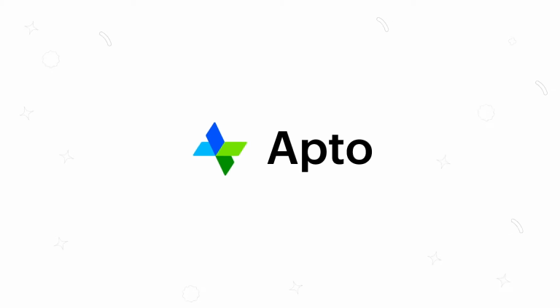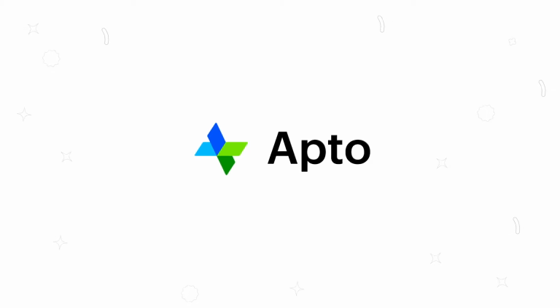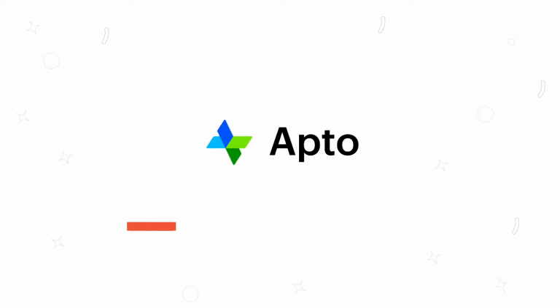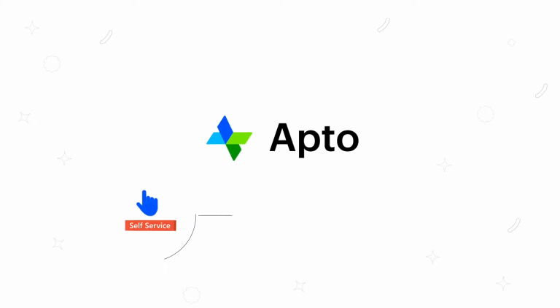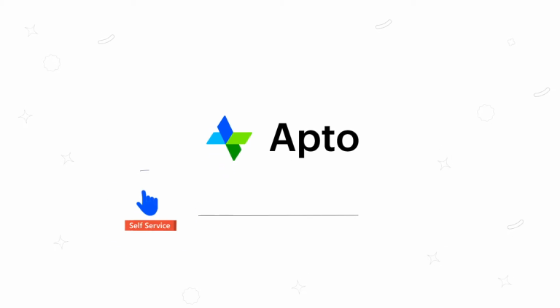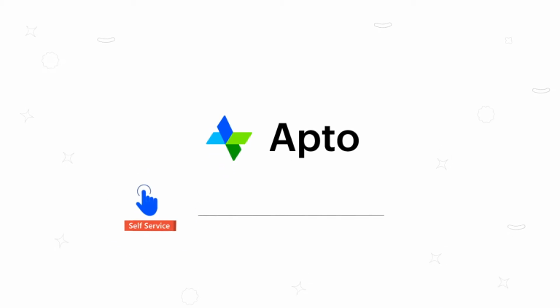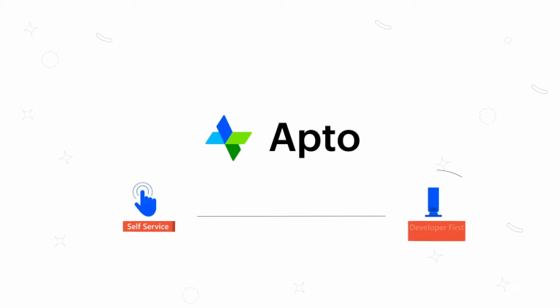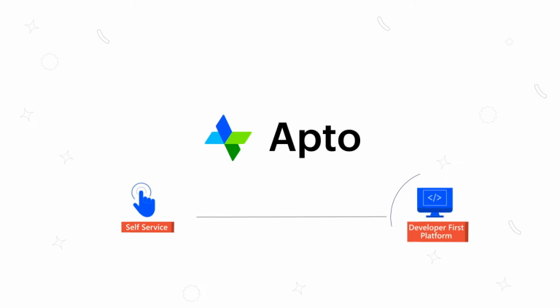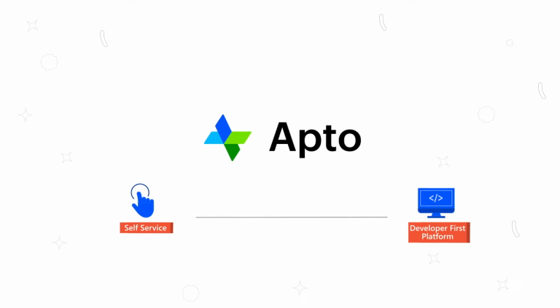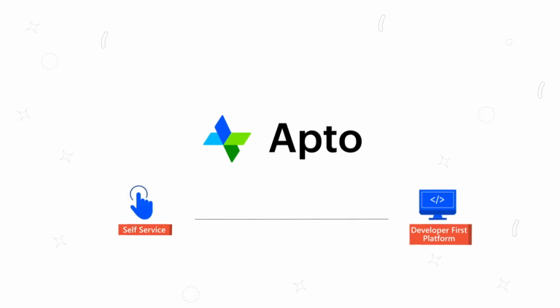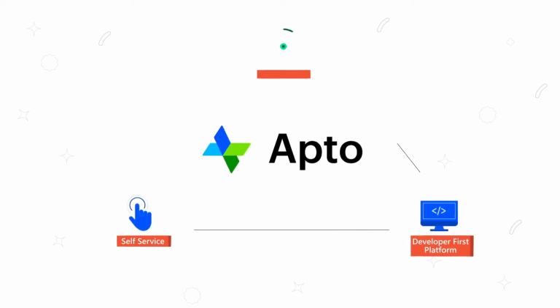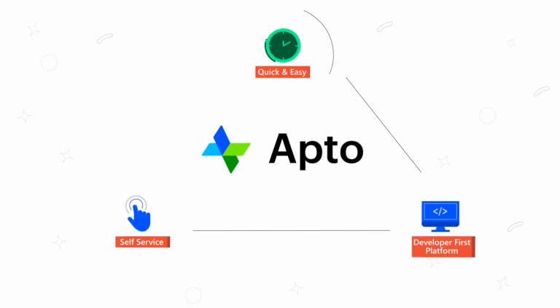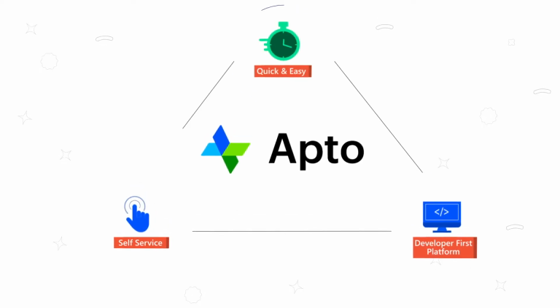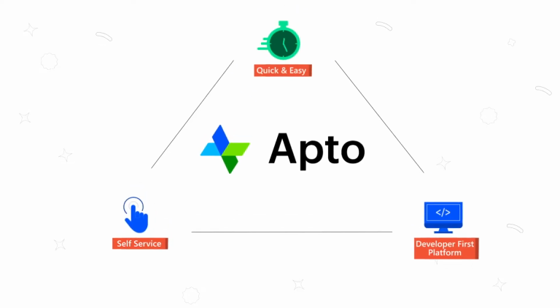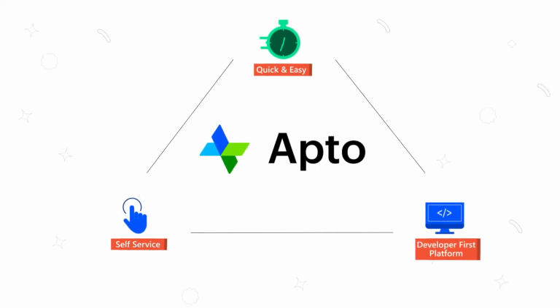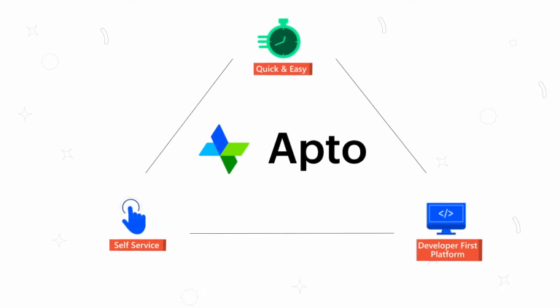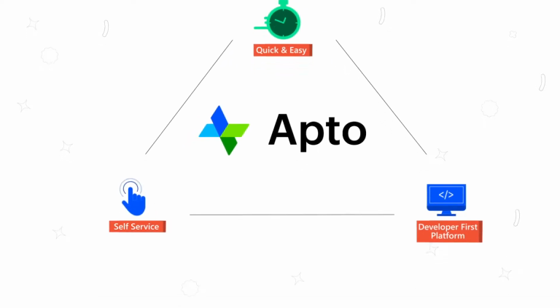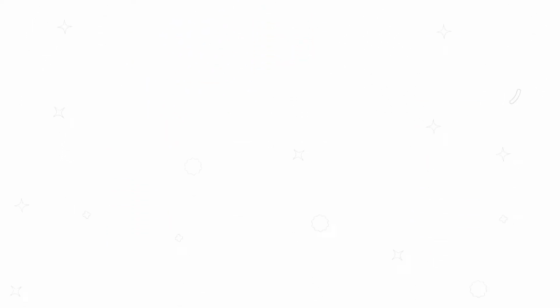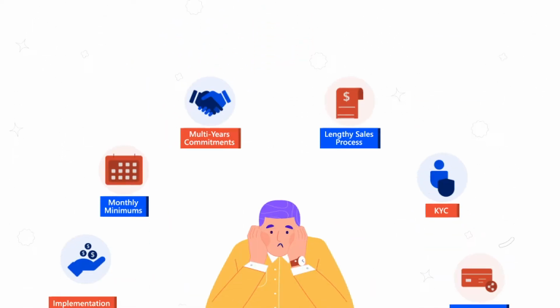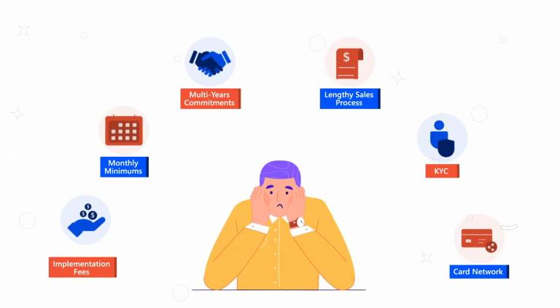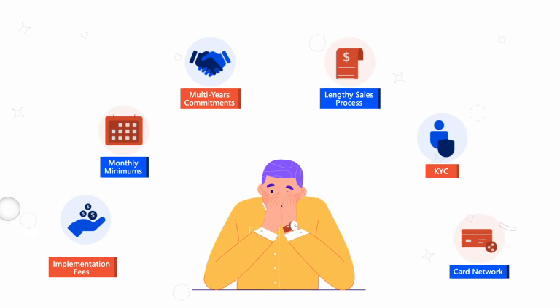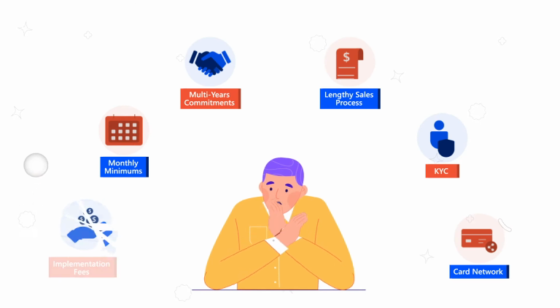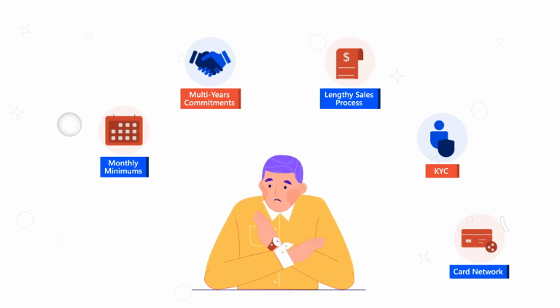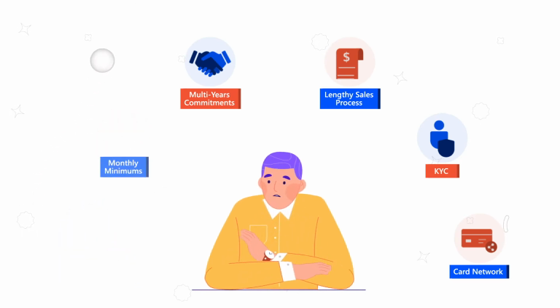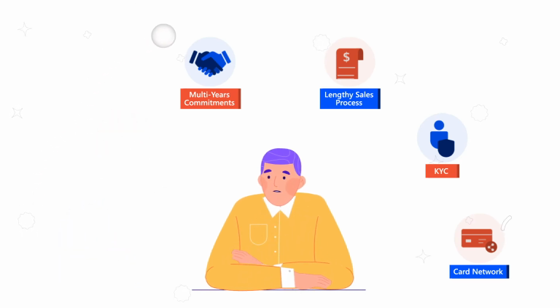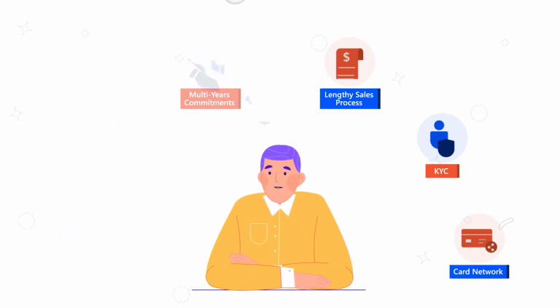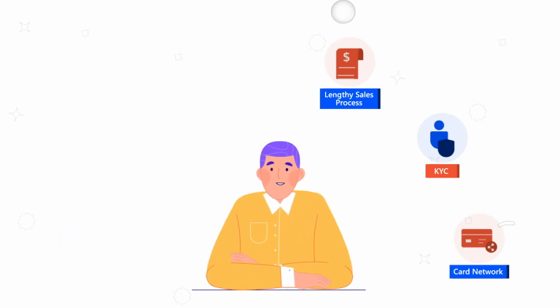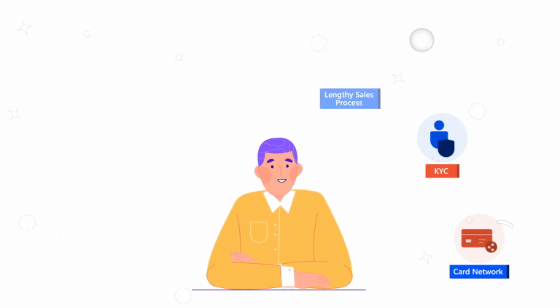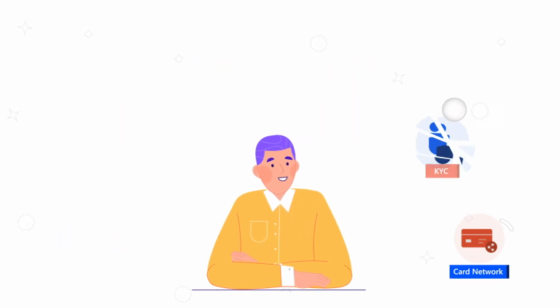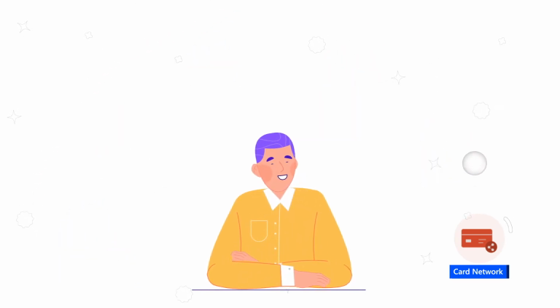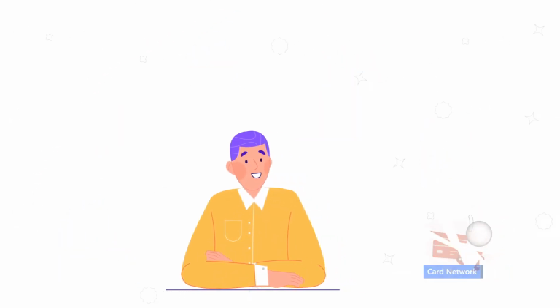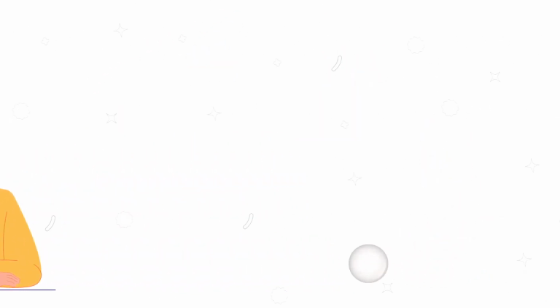Instant Issuance is a self-serve, developer-first platform that makes it easy to quickly issue consumer debit cards. Say goodbye to implementation fees, monthly minimums, multi-year commitments, and a lengthy sales process.